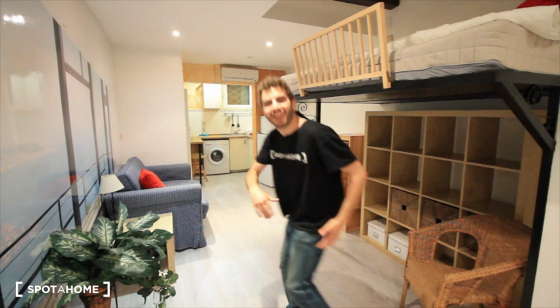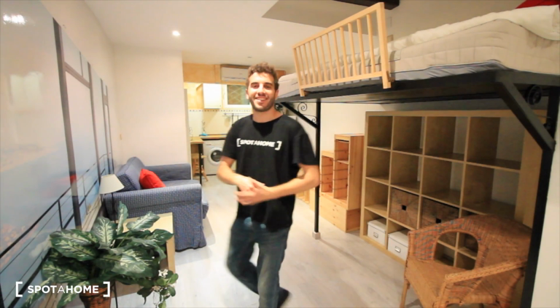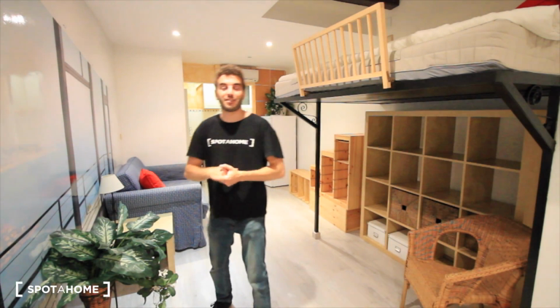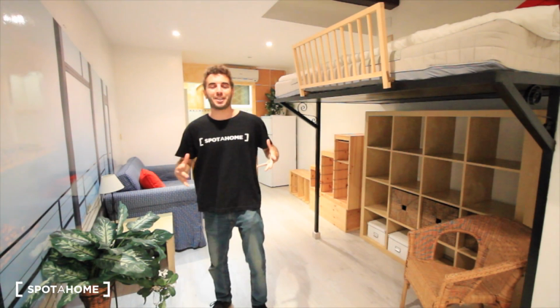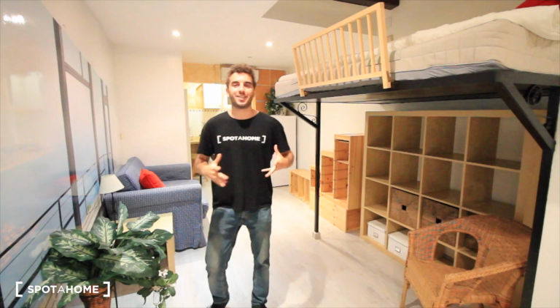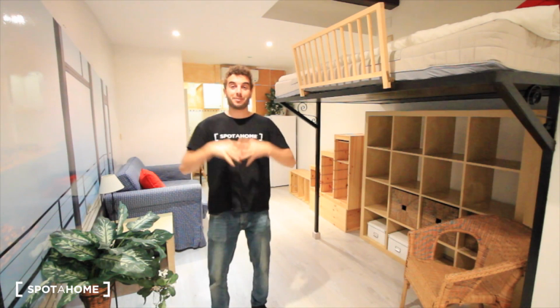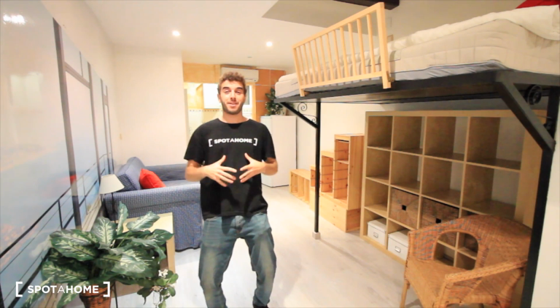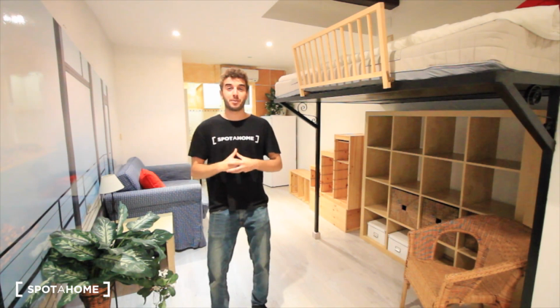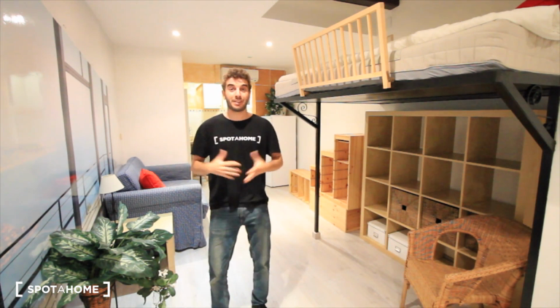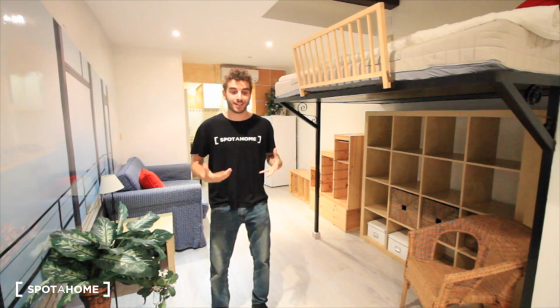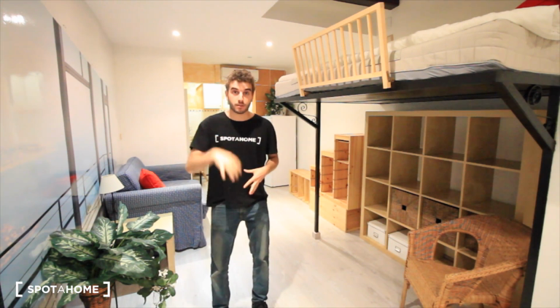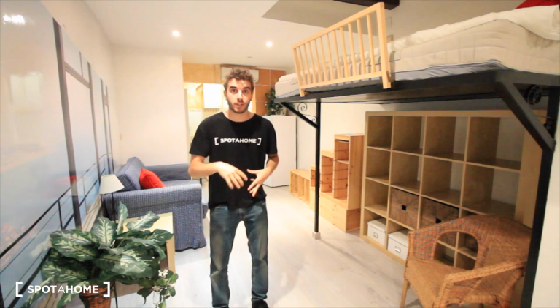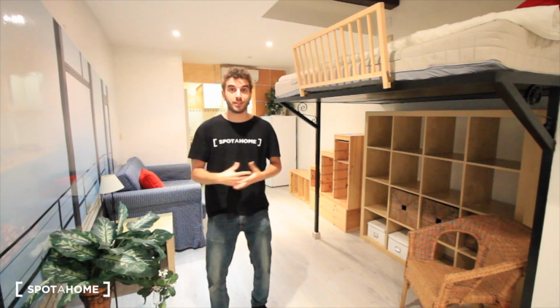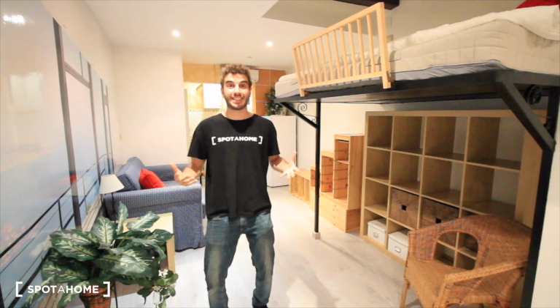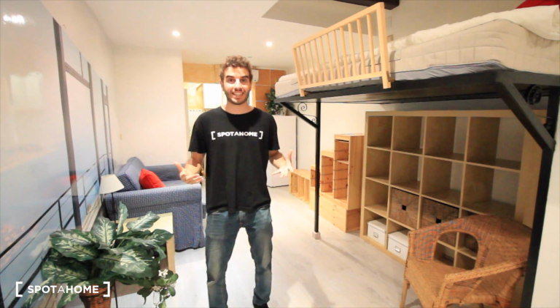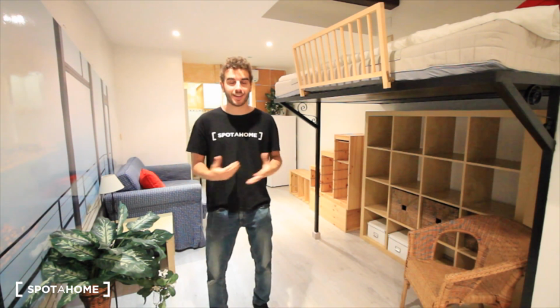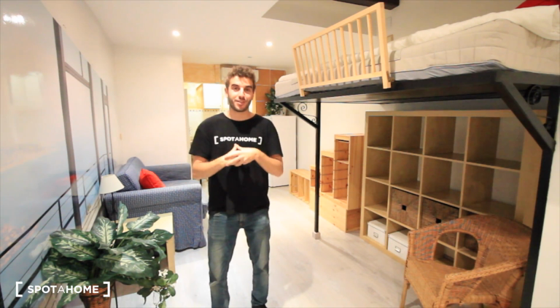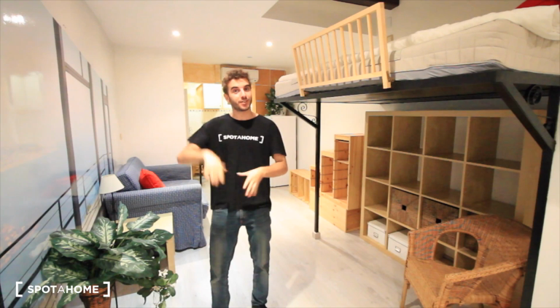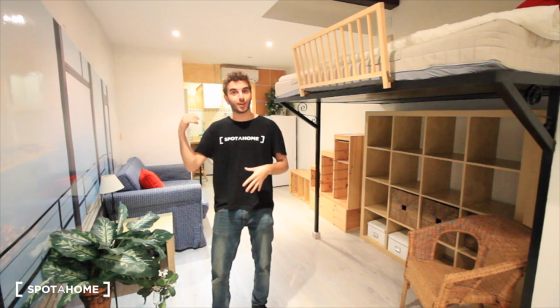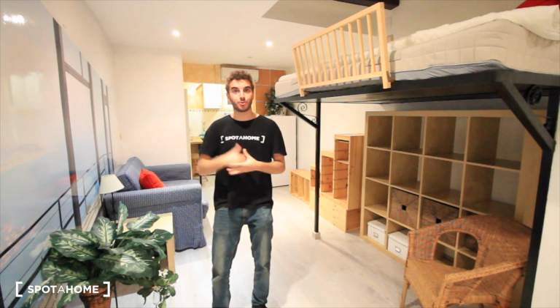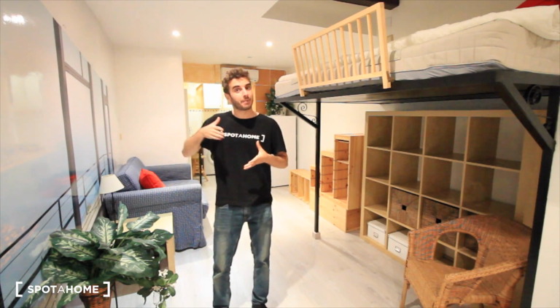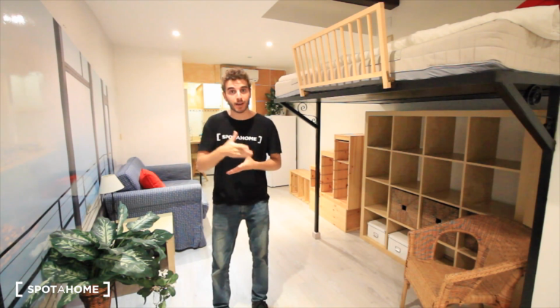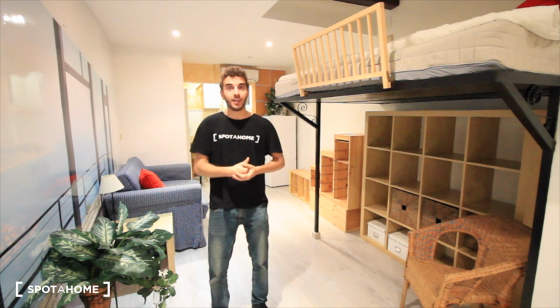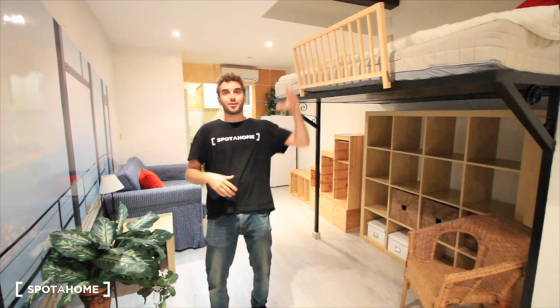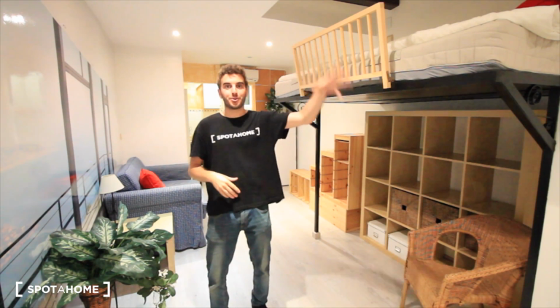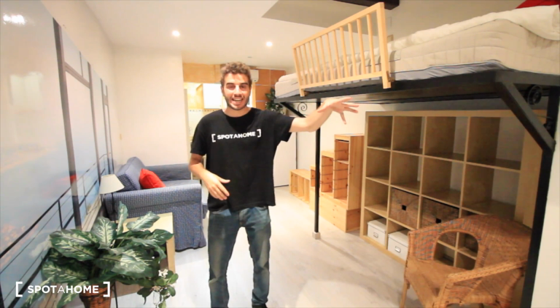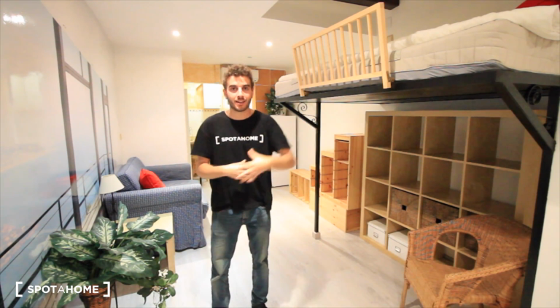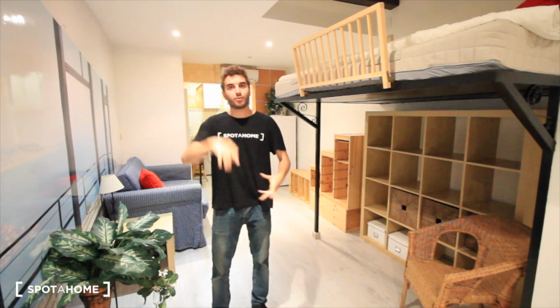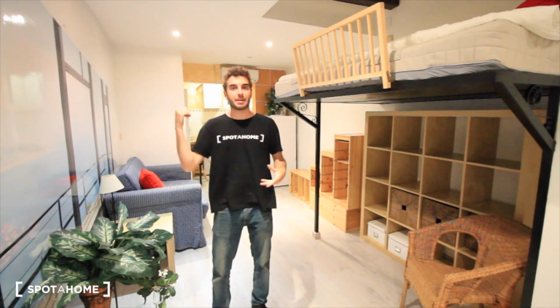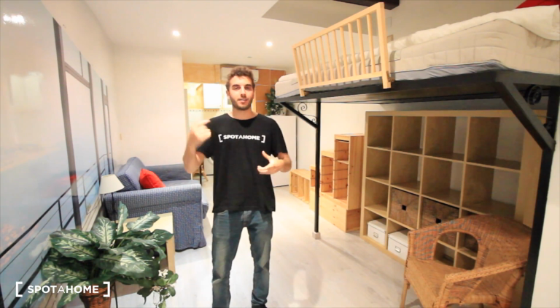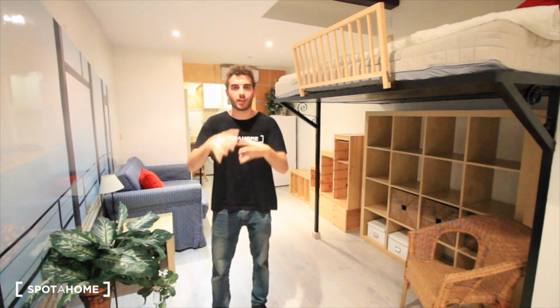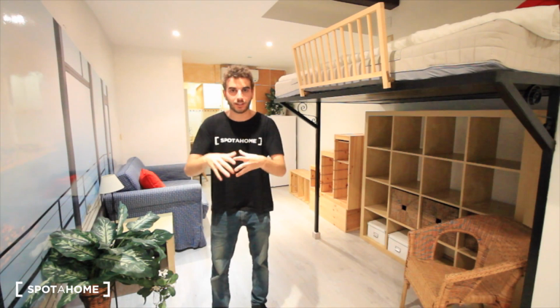Hi there, this is Xavi from Spotahome Barcelona. Today we are at Aivo Hotel Val Raval, just in the downtown, in Street Carretas. This is just really close to Ravla del Raval, also to Trasanas, to La Ravla, so it's really in the center.